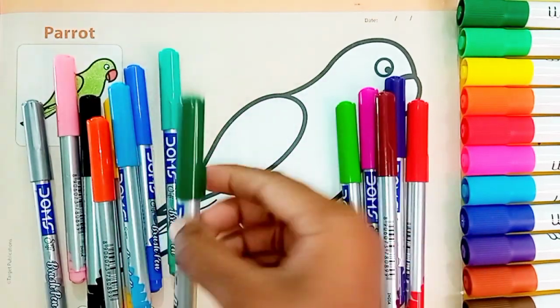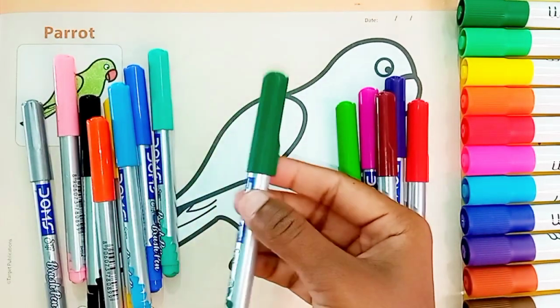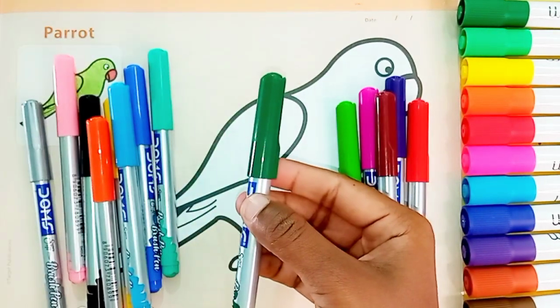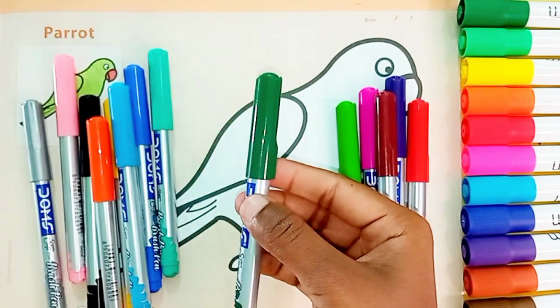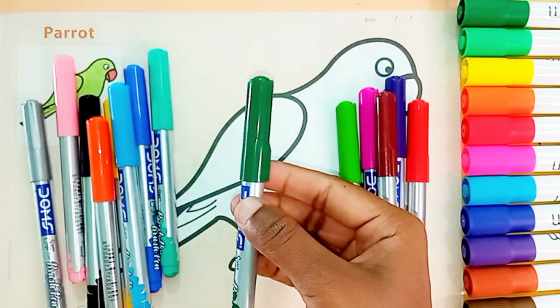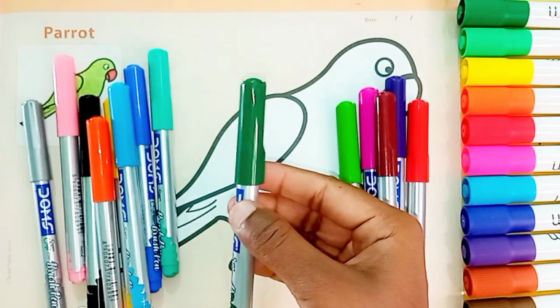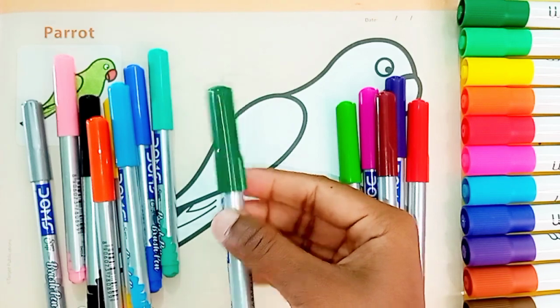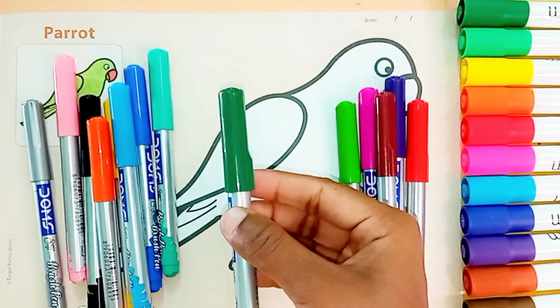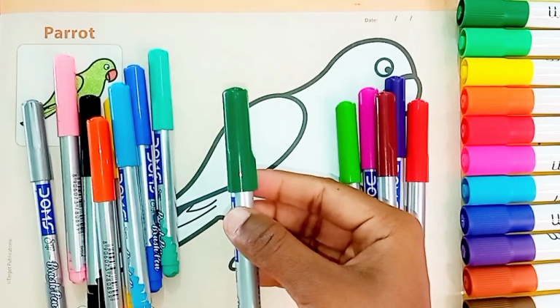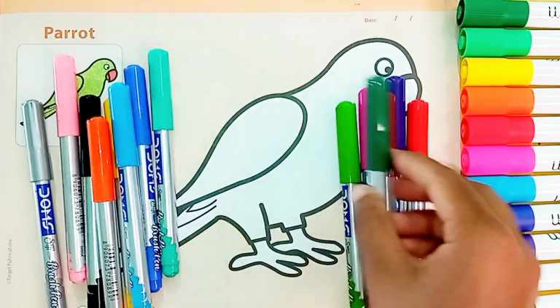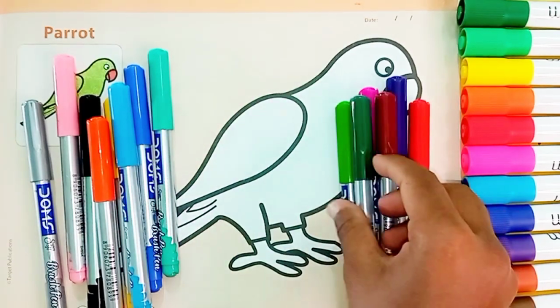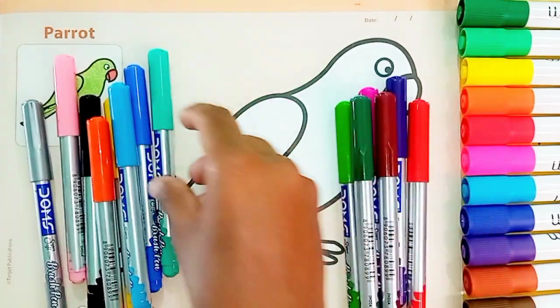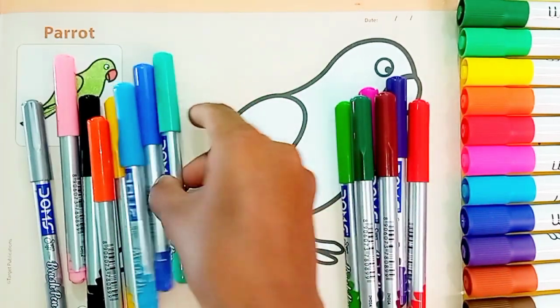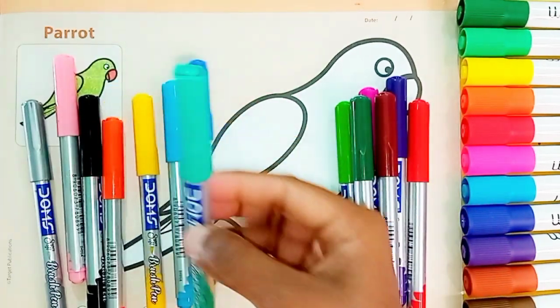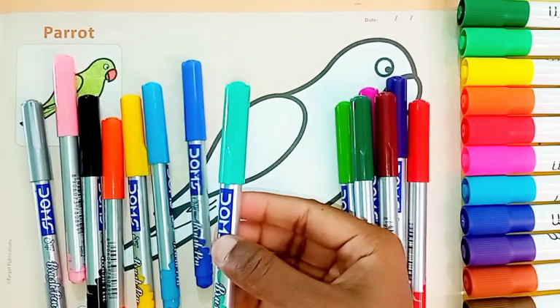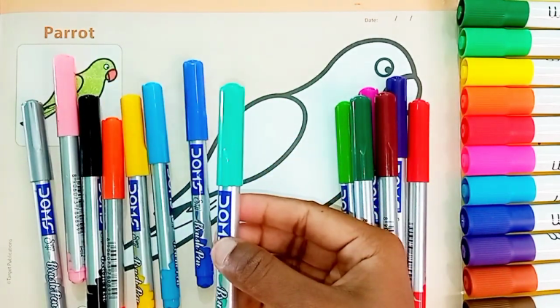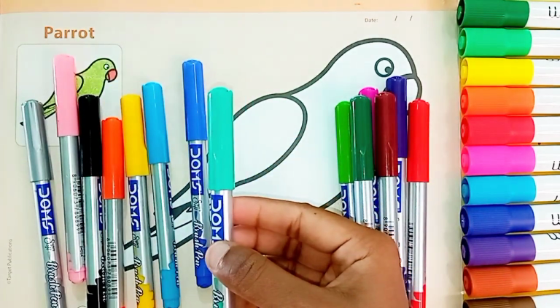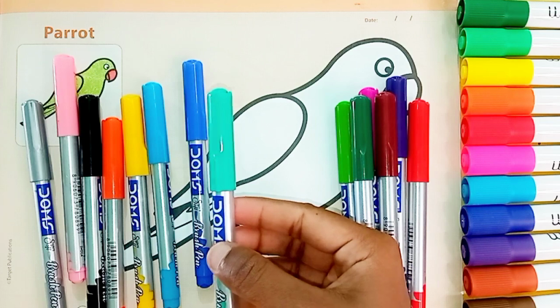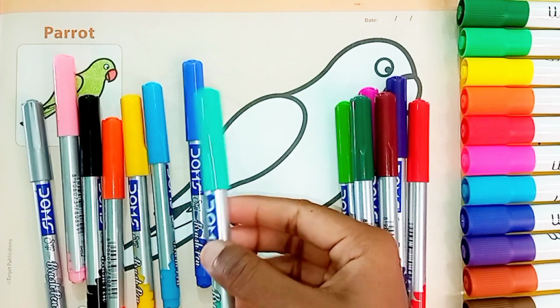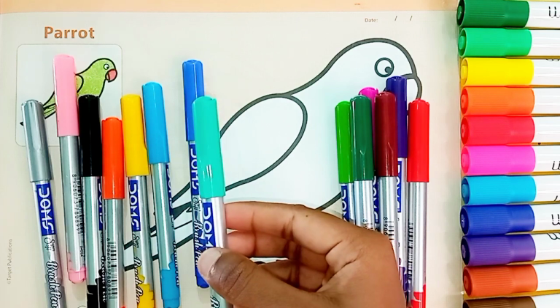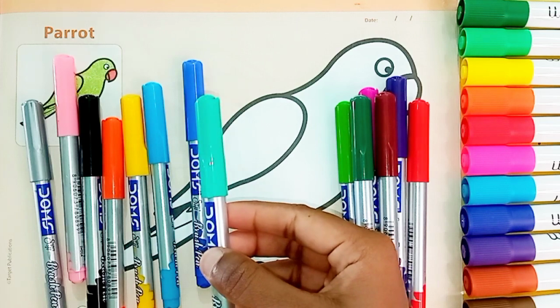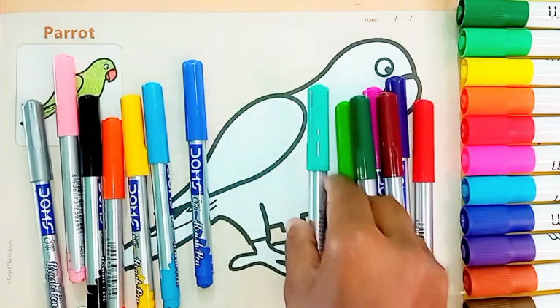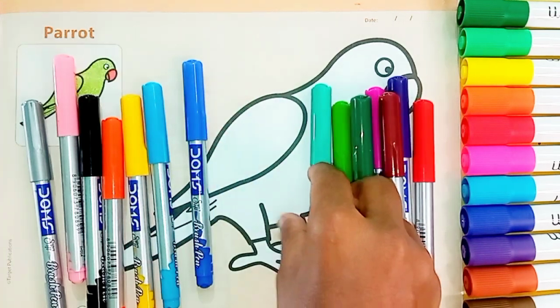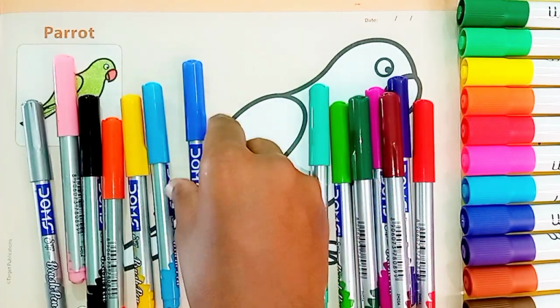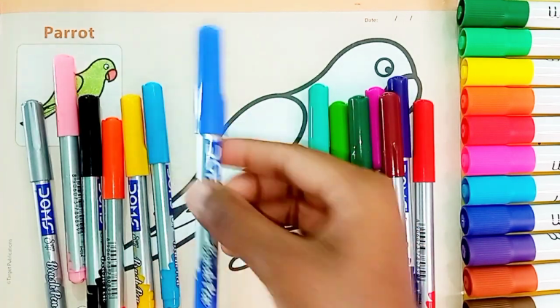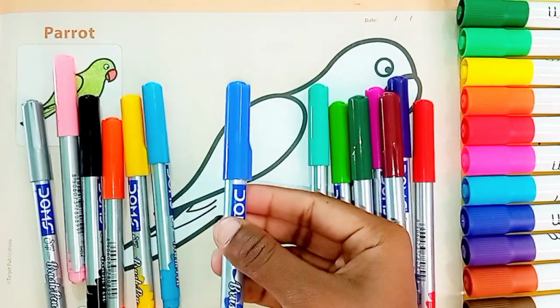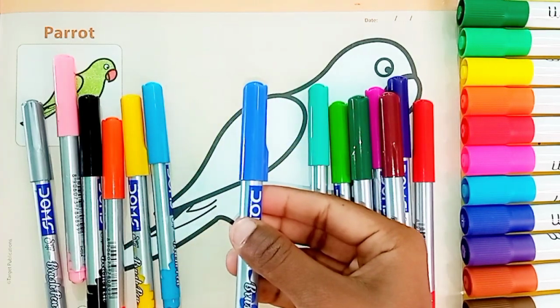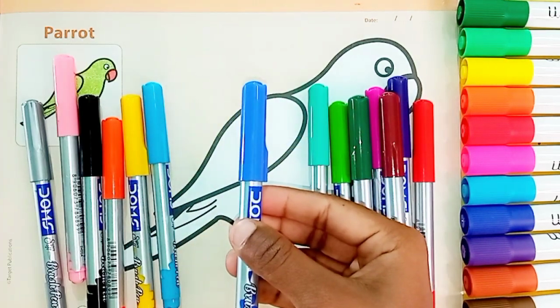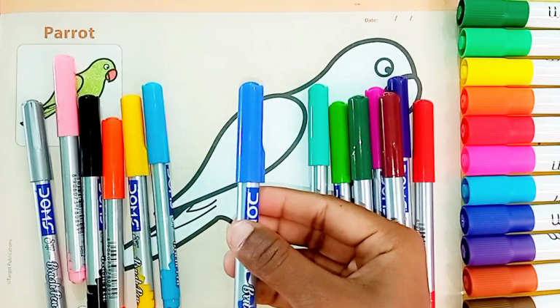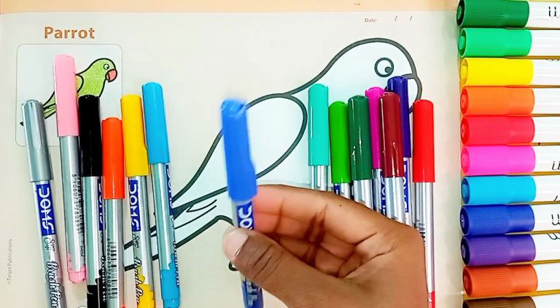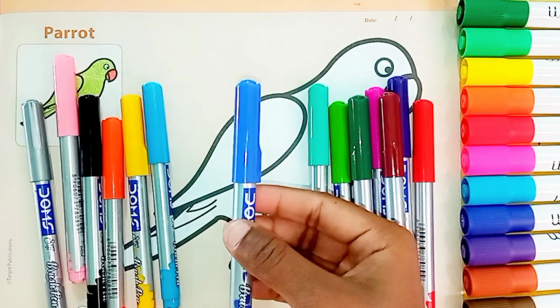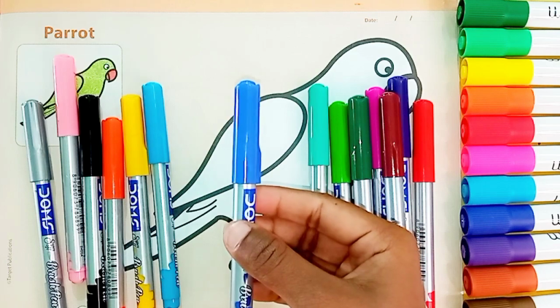Dark Green Color. Sea Green Color. Blue Color.